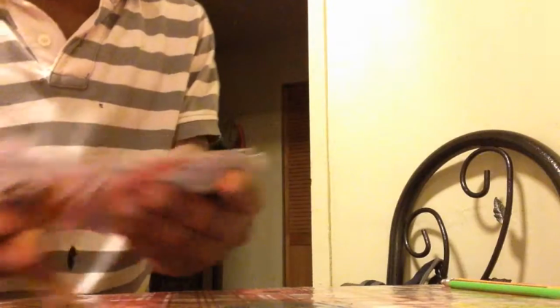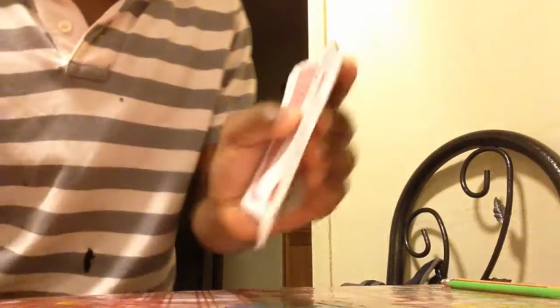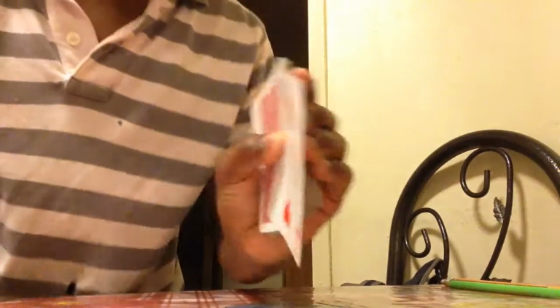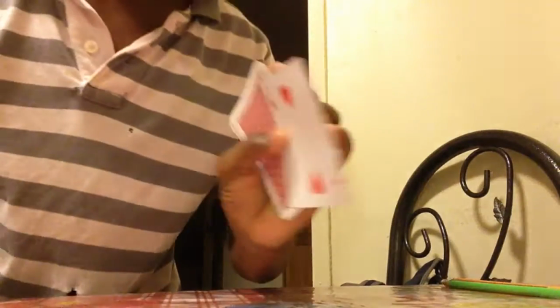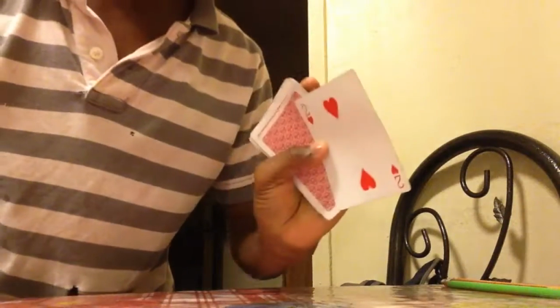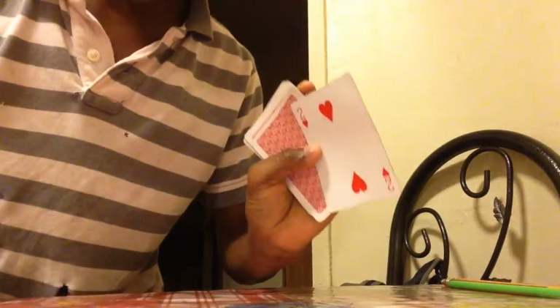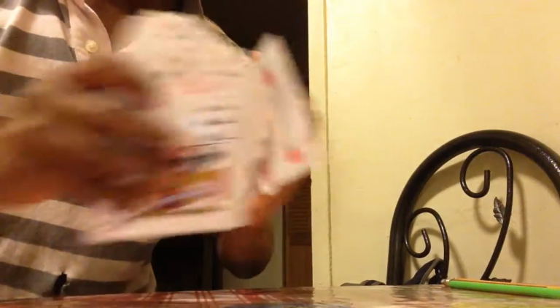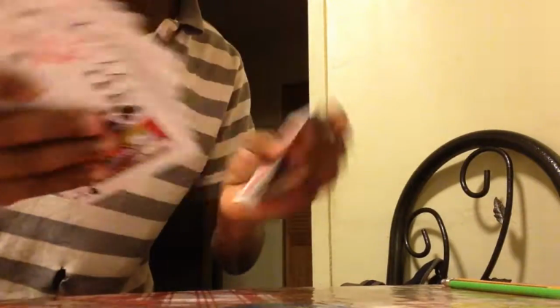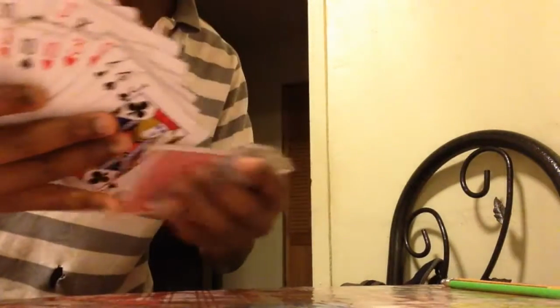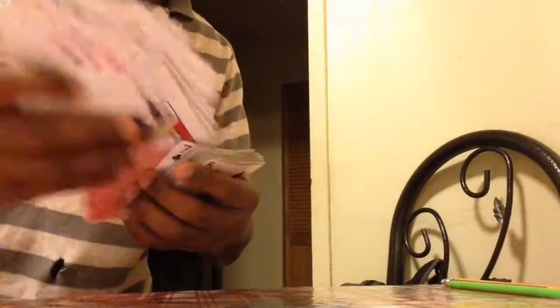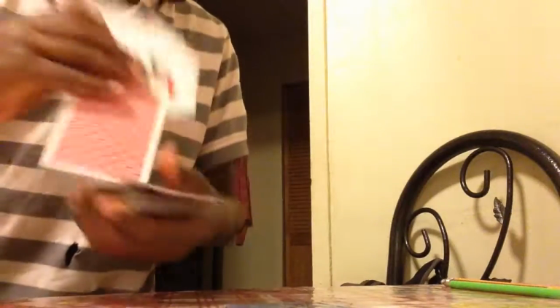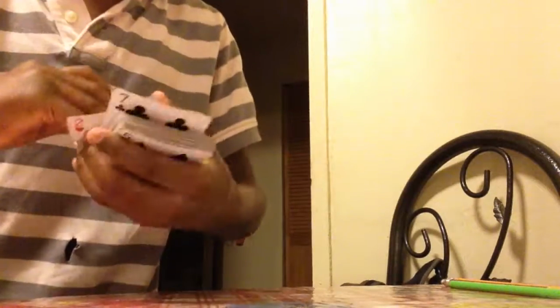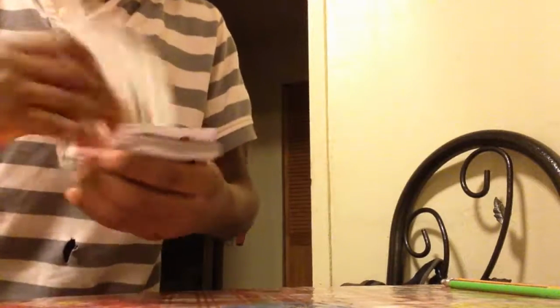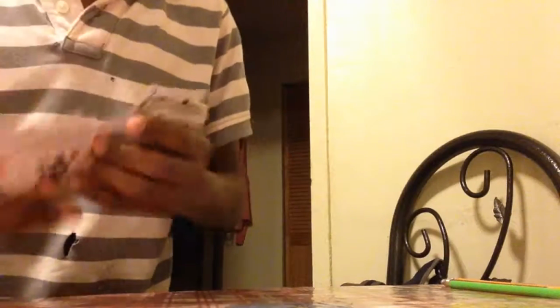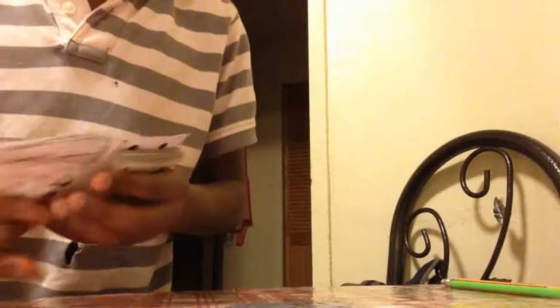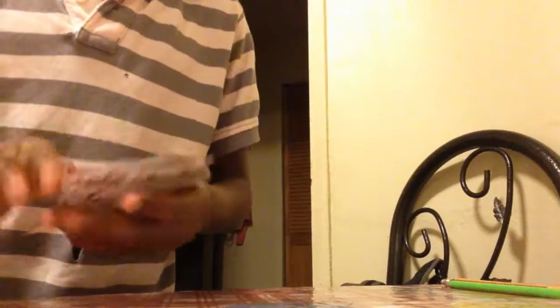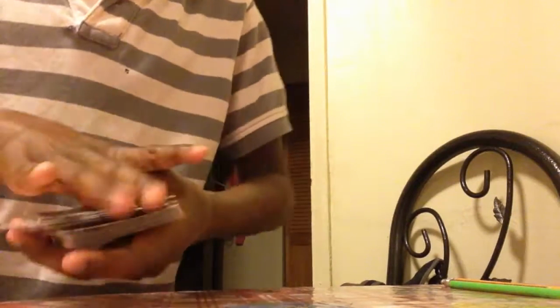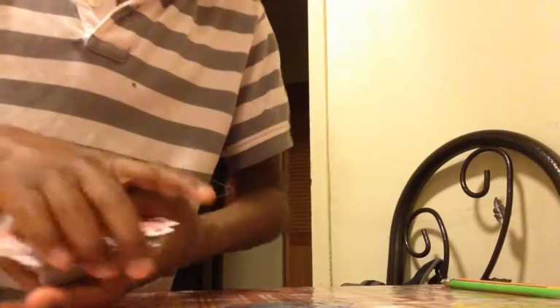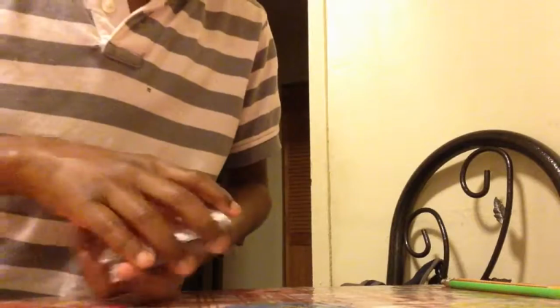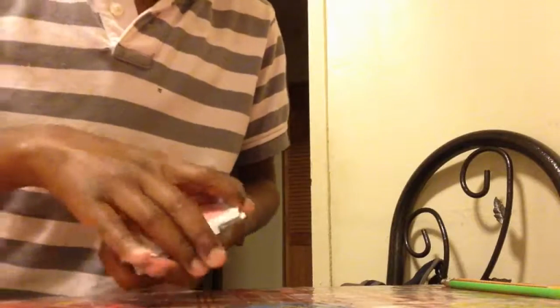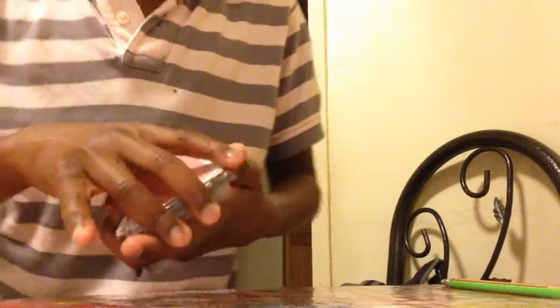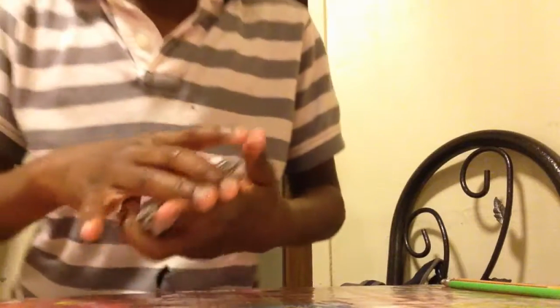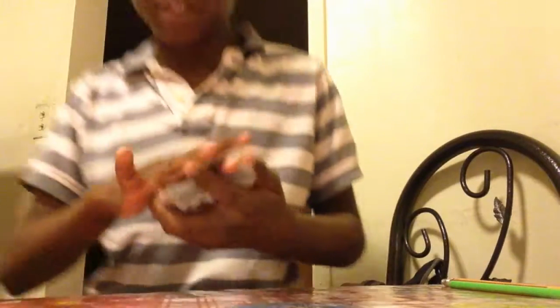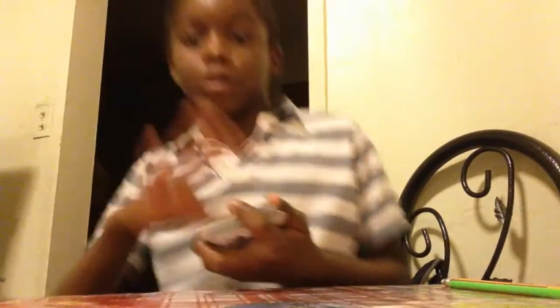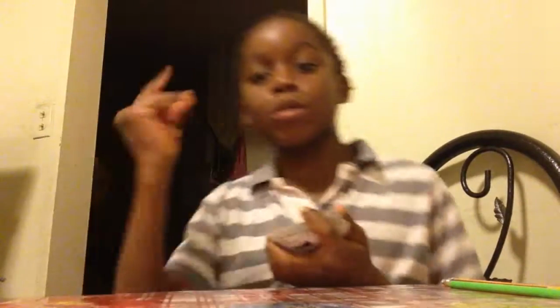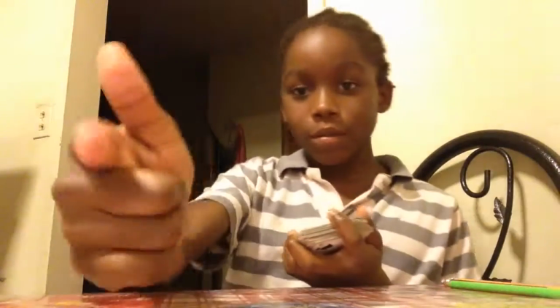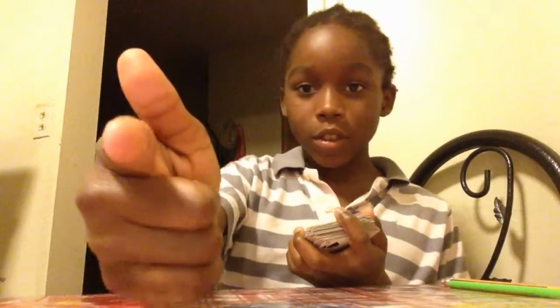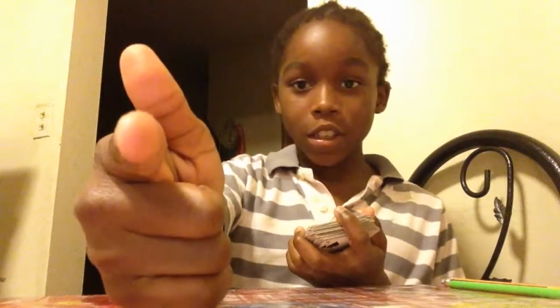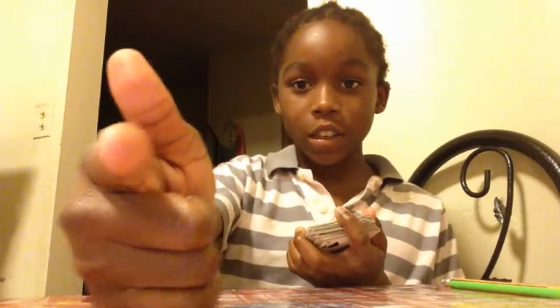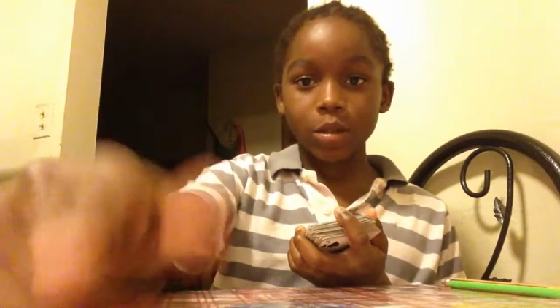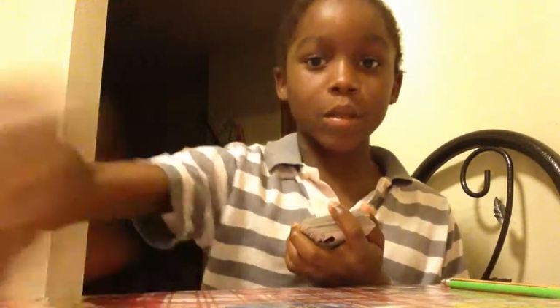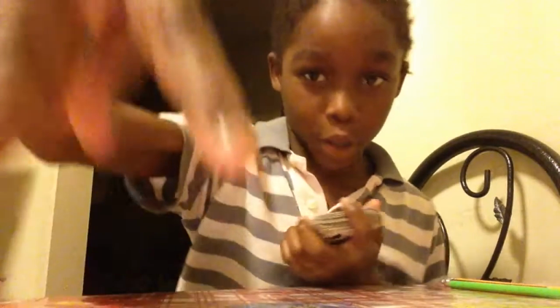So your card is right here, the two of hearts. Hope you guys like this video and I'll see you in the next one. Peace!